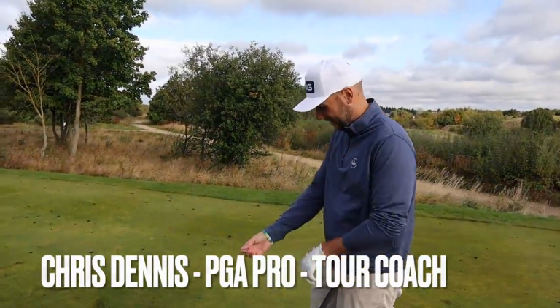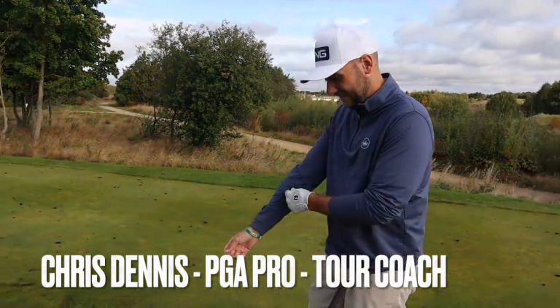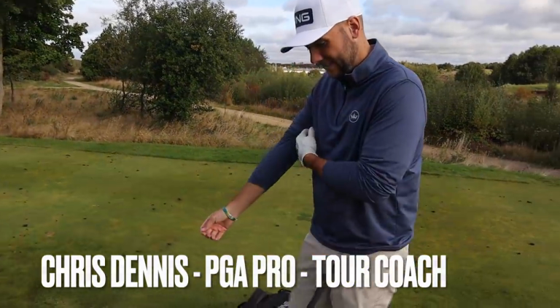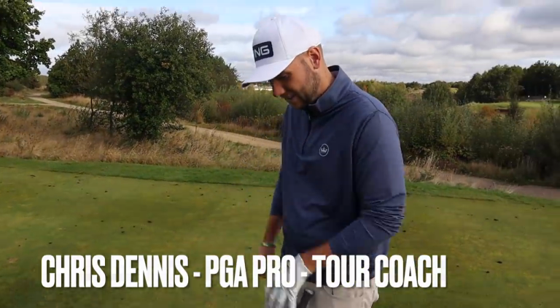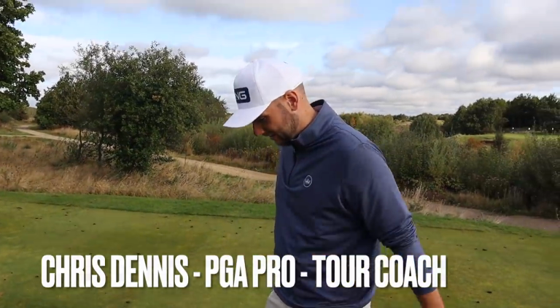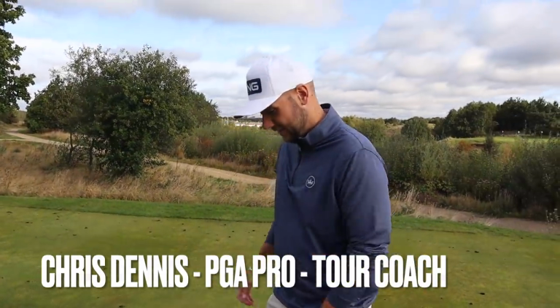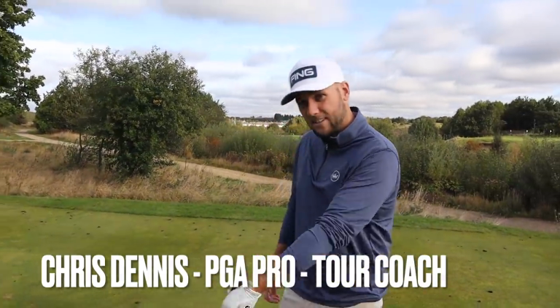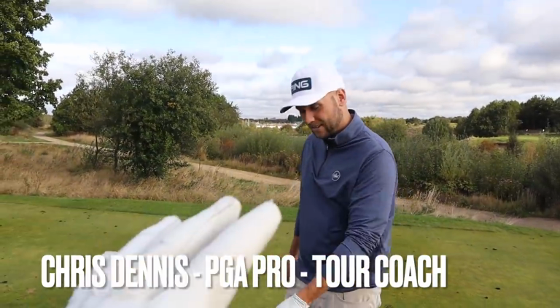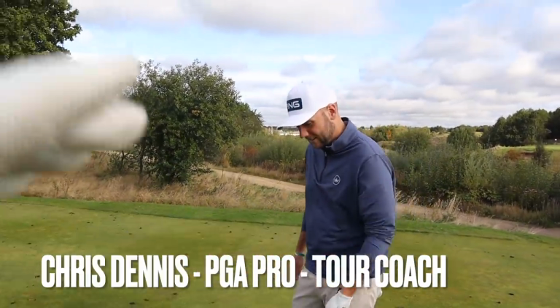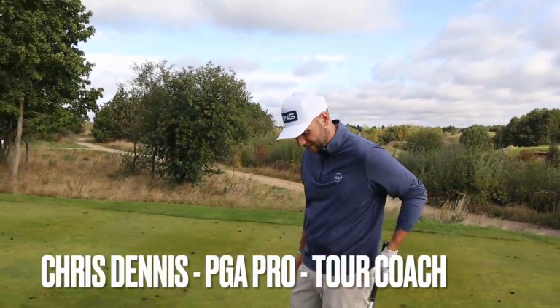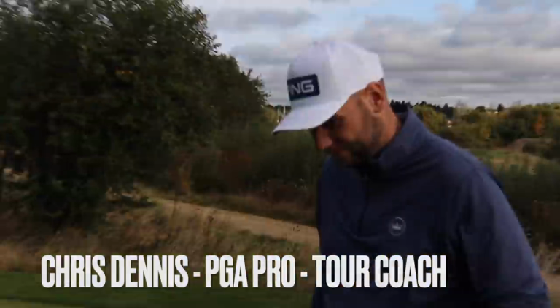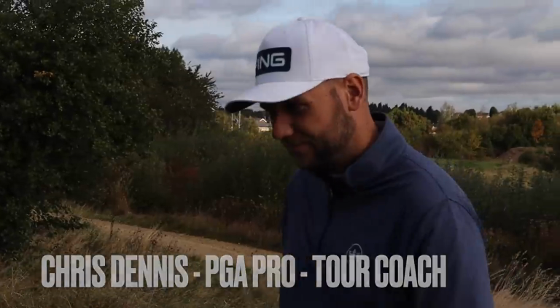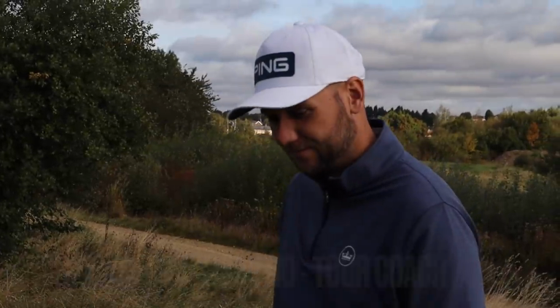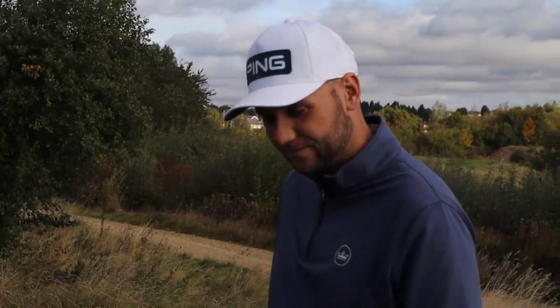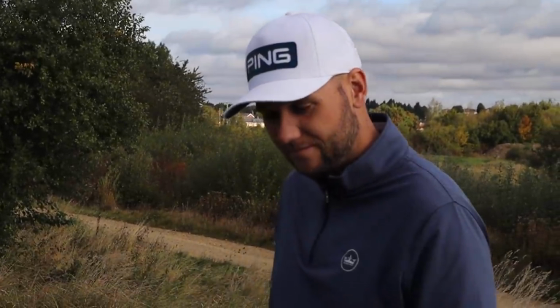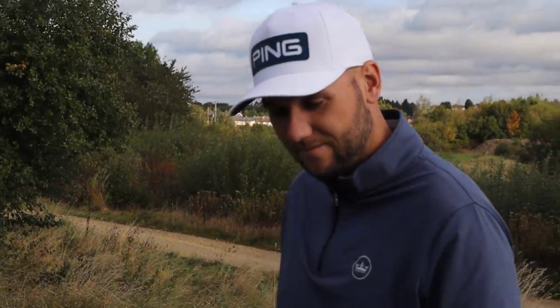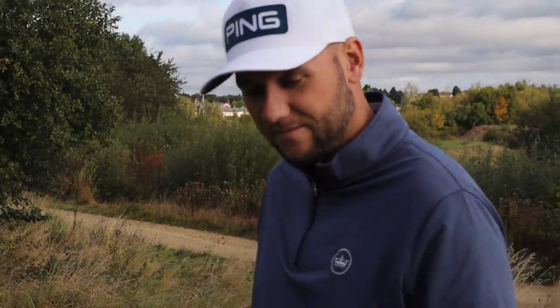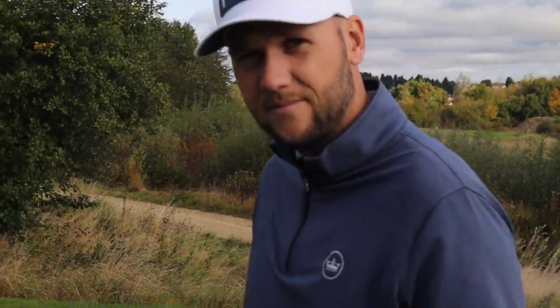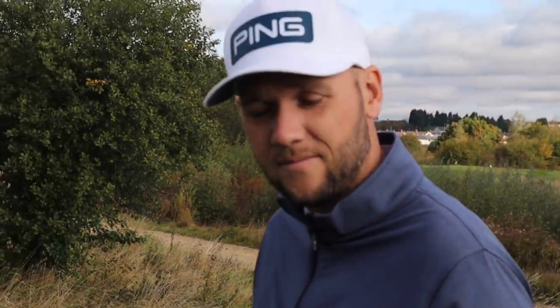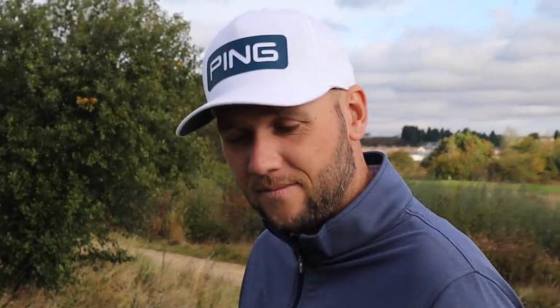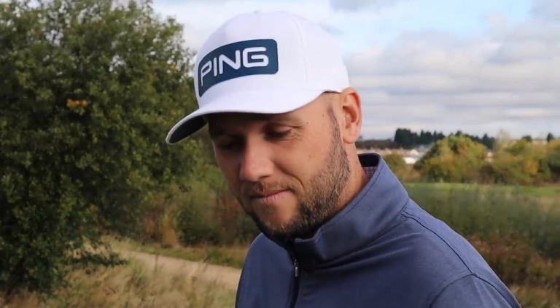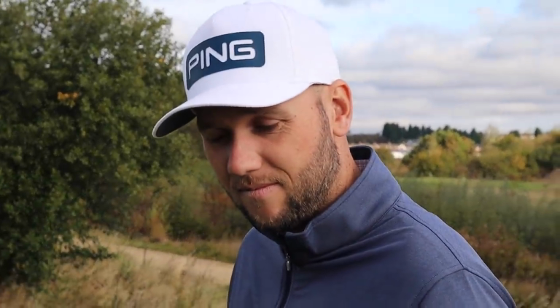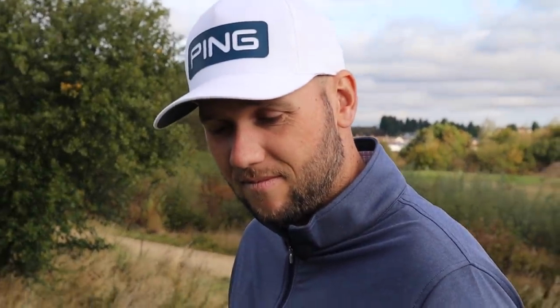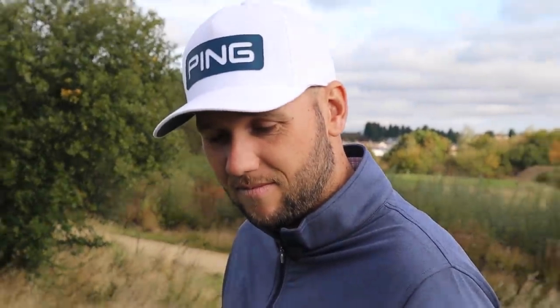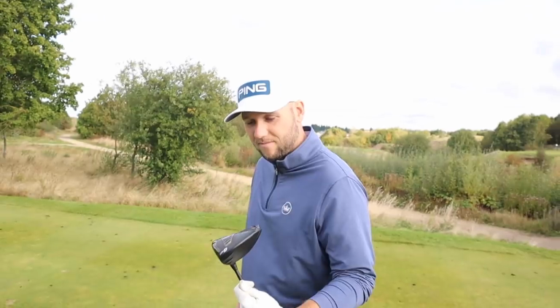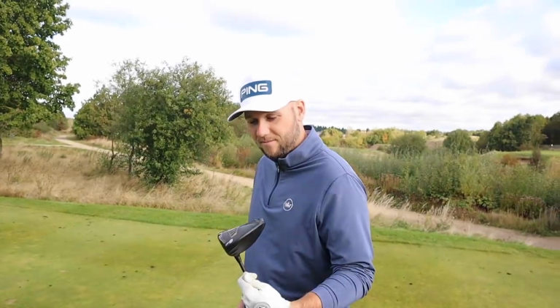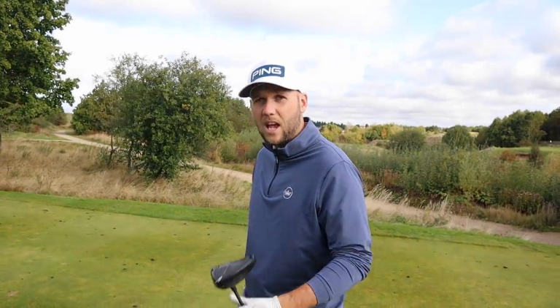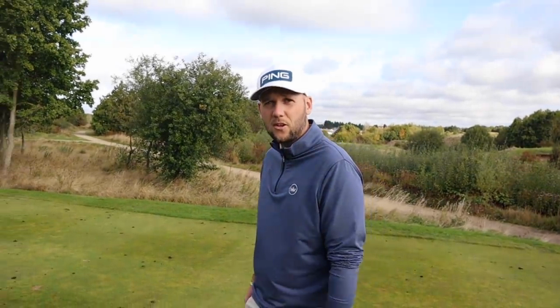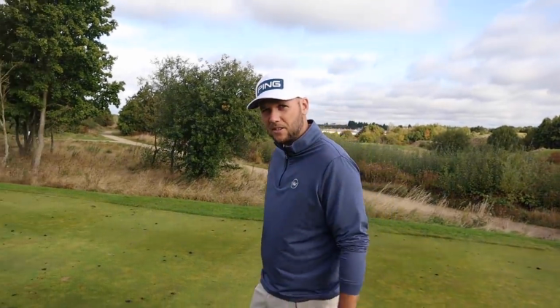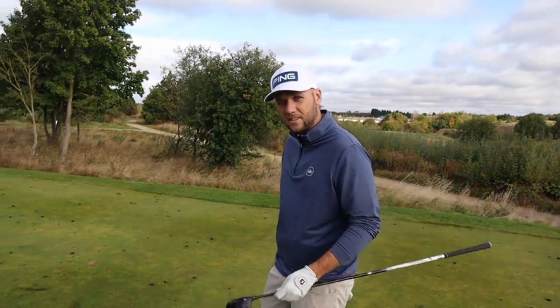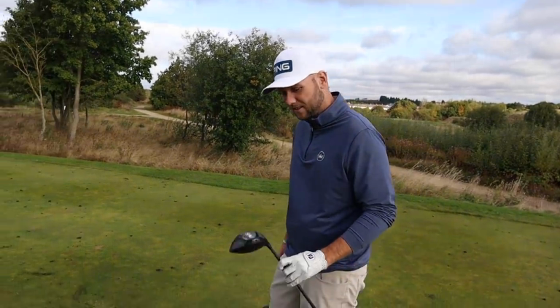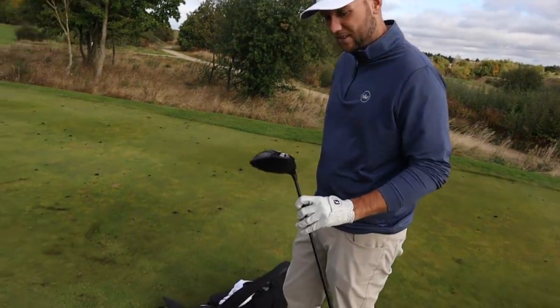We'll kick things off straight away, Chris. People want to stay right to the end, though, because there's a couple of things in here that I think maybe only you in the world have in your golf bag at all times. Yes, correct. Quite potentially.